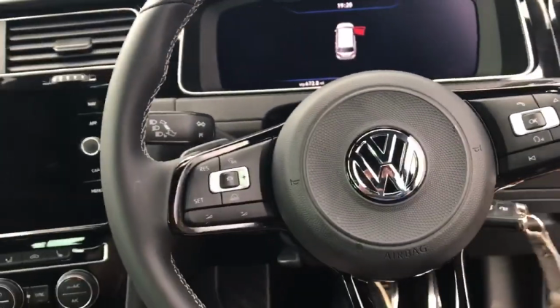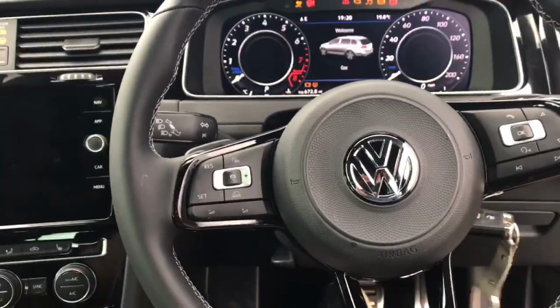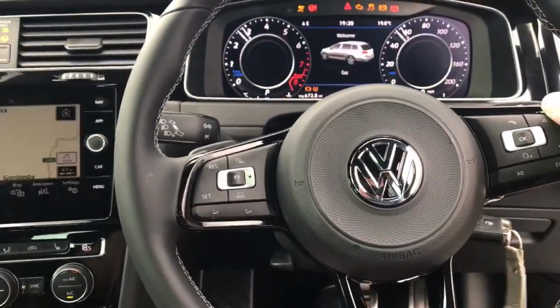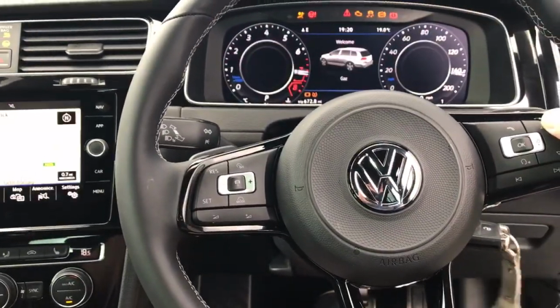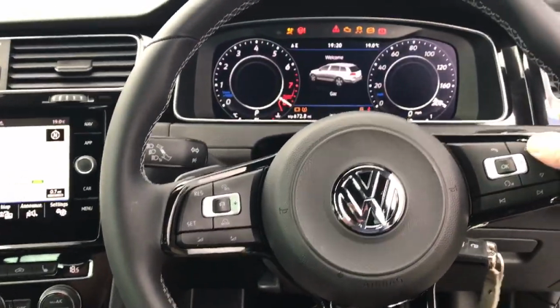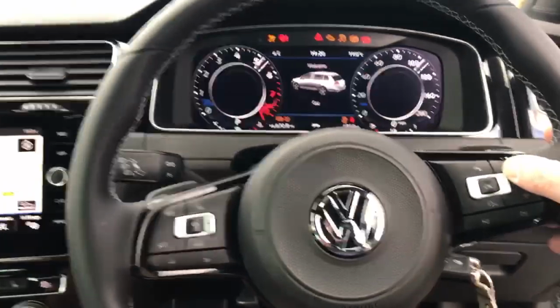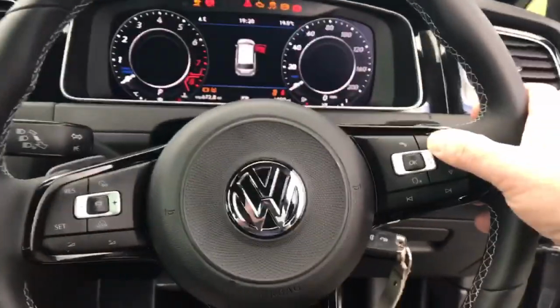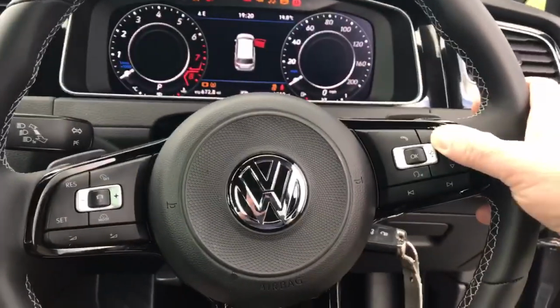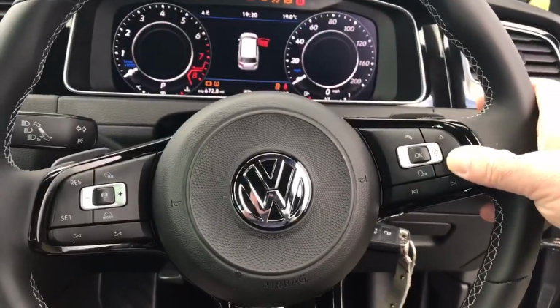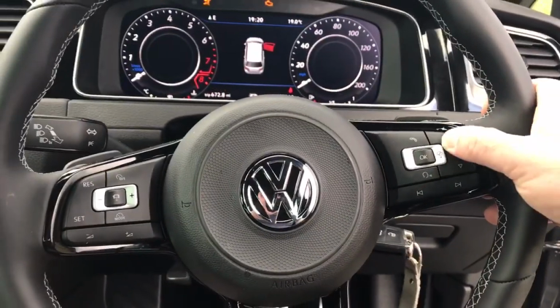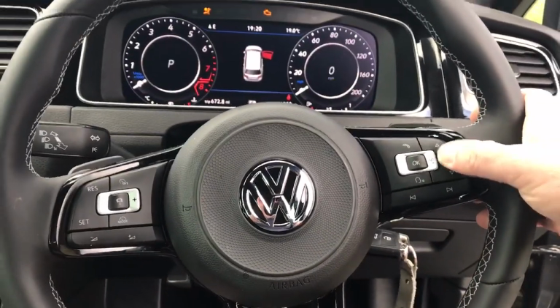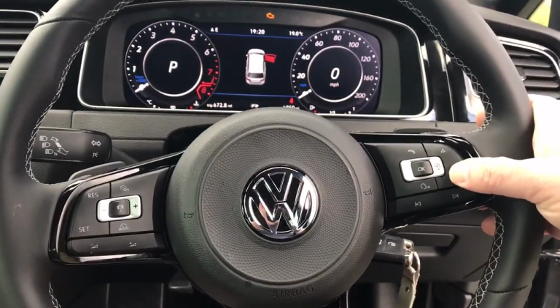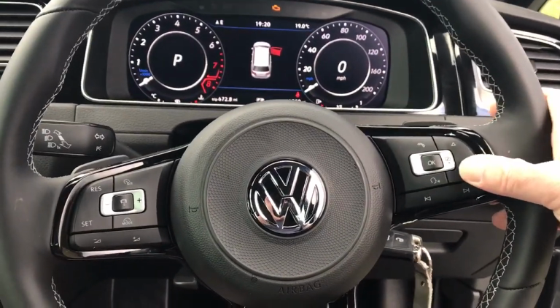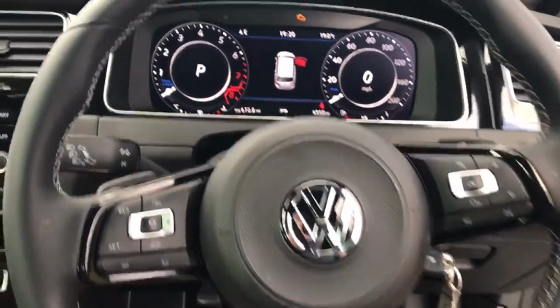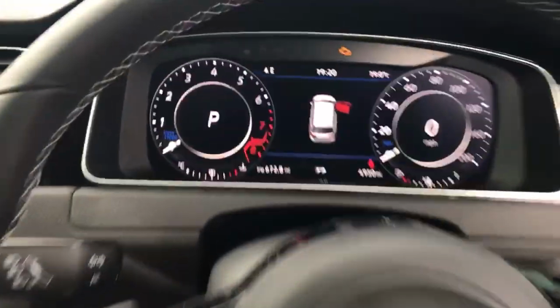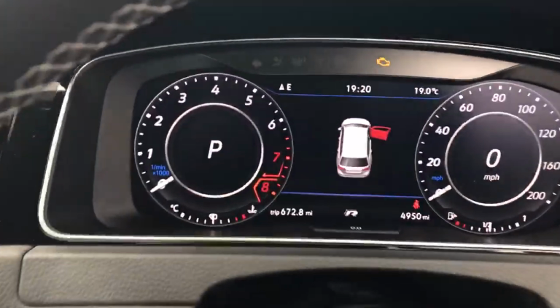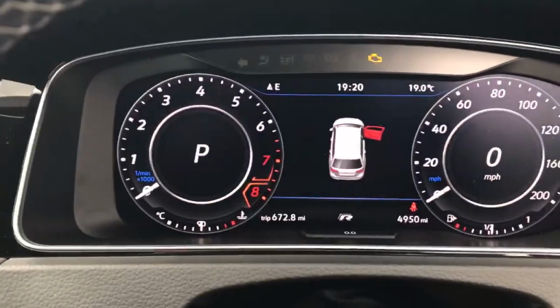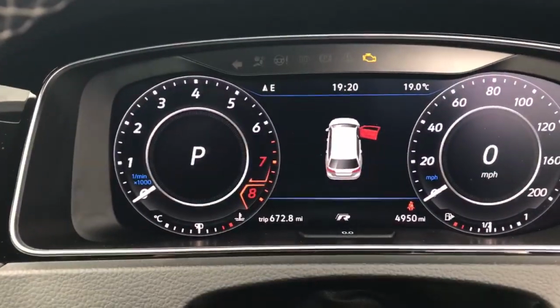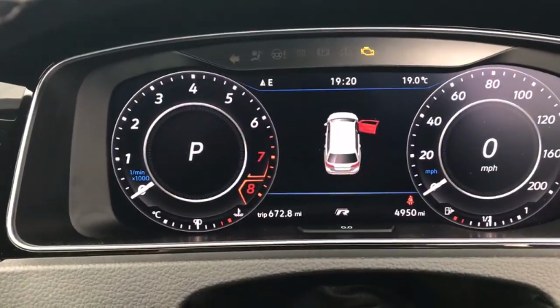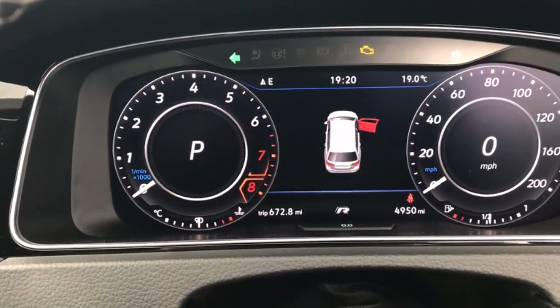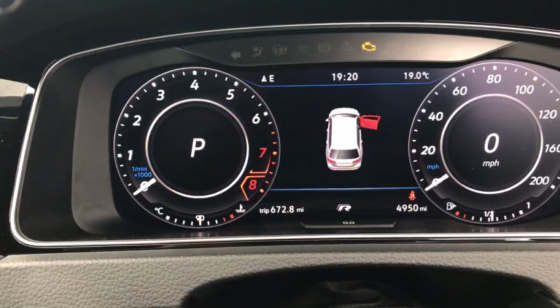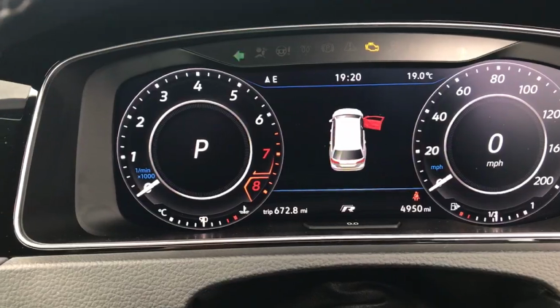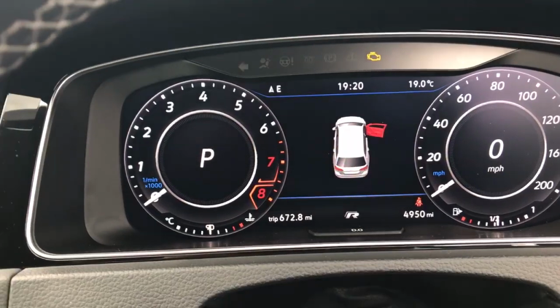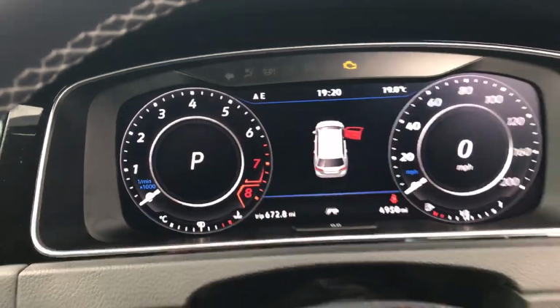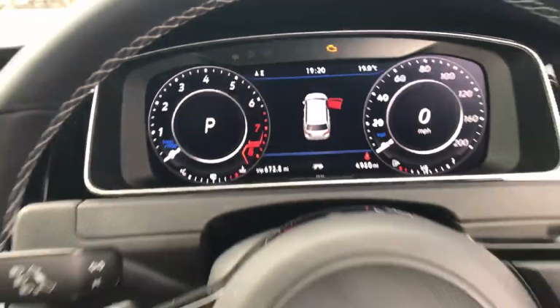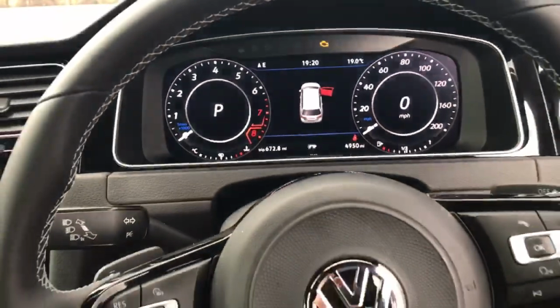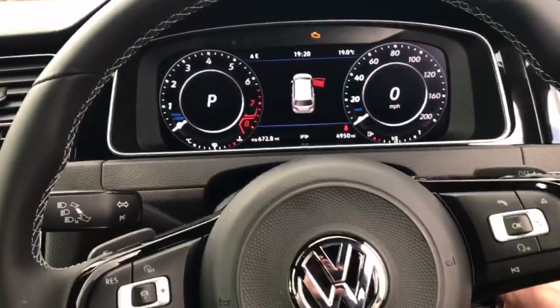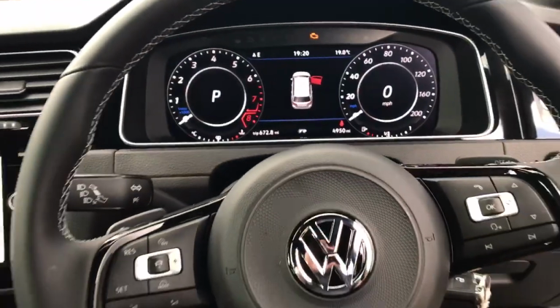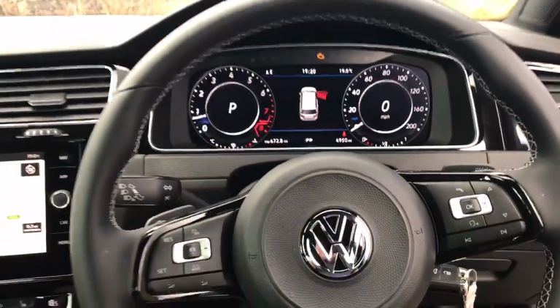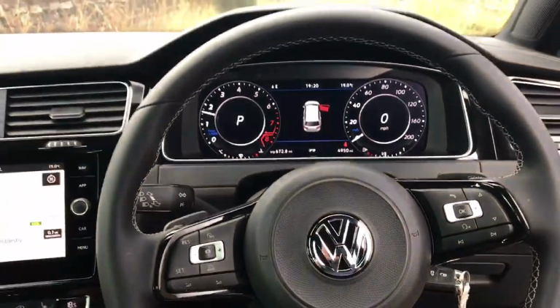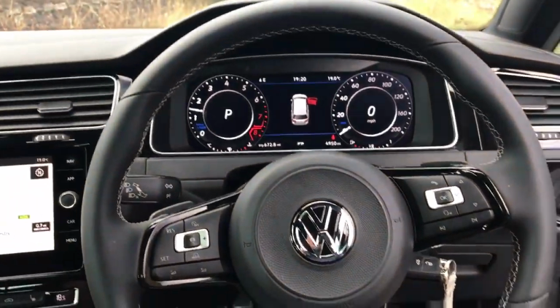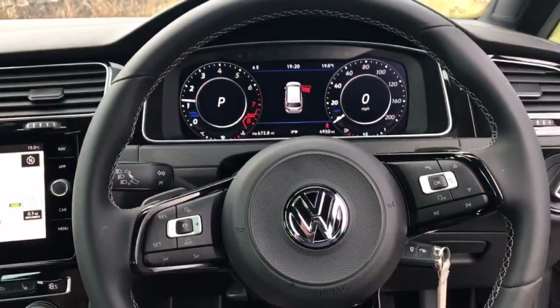So put the key in the ignition. For the purpose of the video, we've chosen one, two, three, four. If you look on the dash, the indicators flash twice — they flash in the dash, not the car. The car starts.